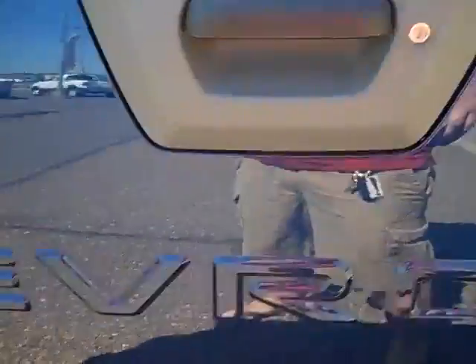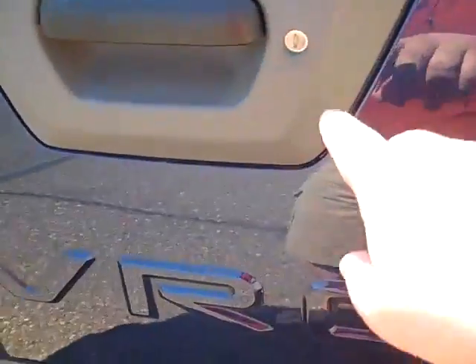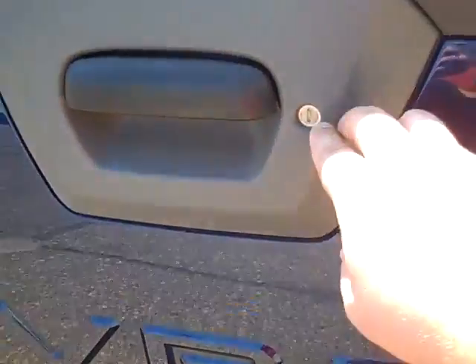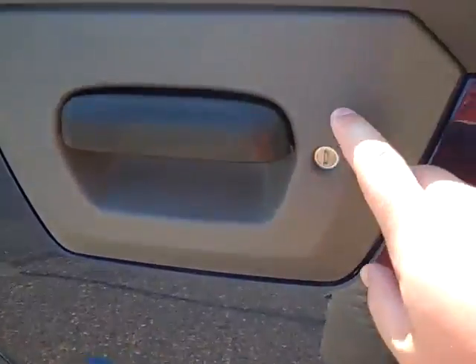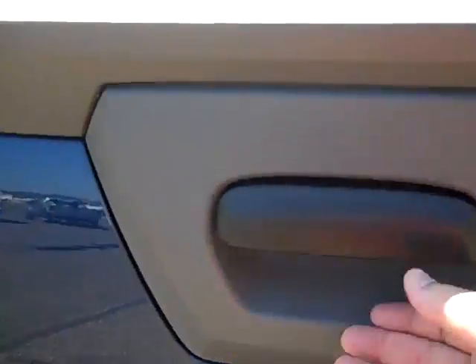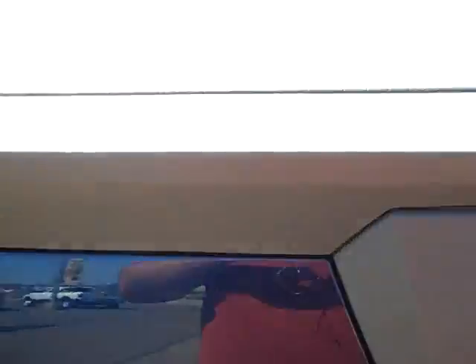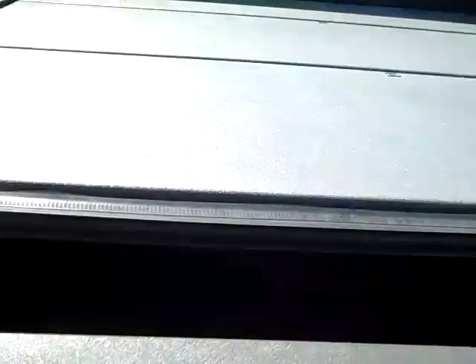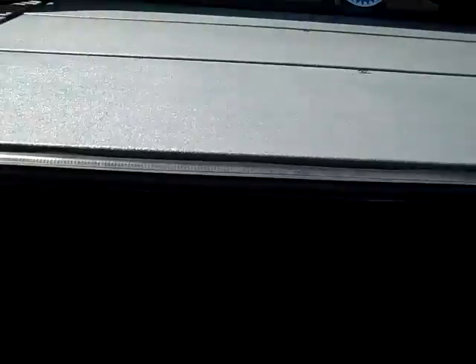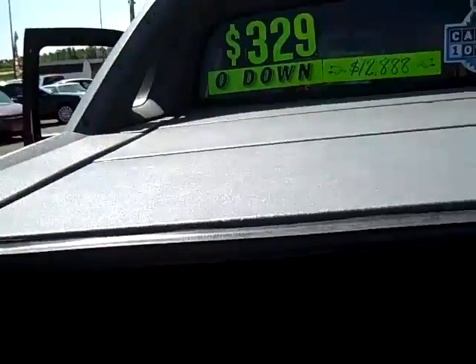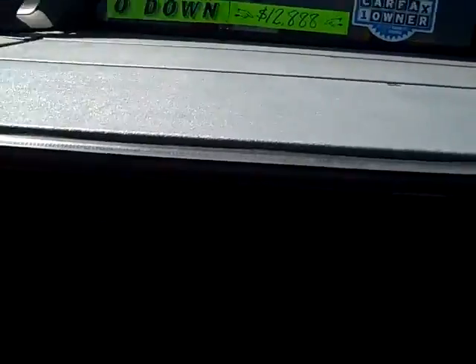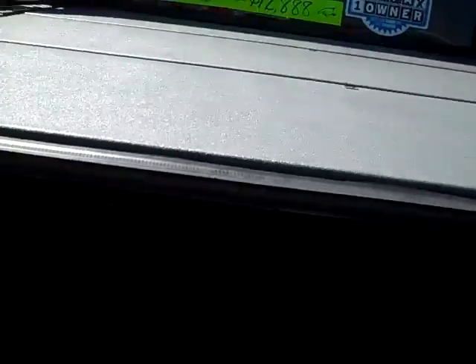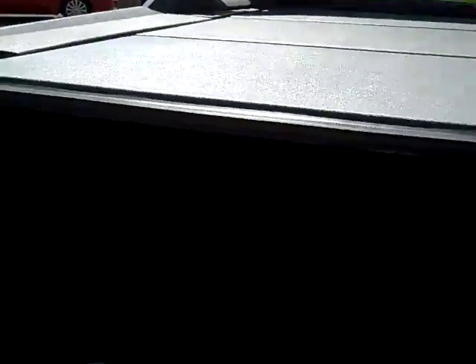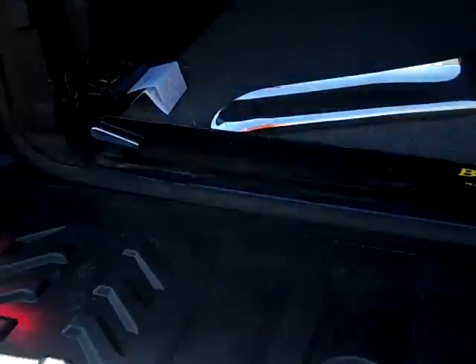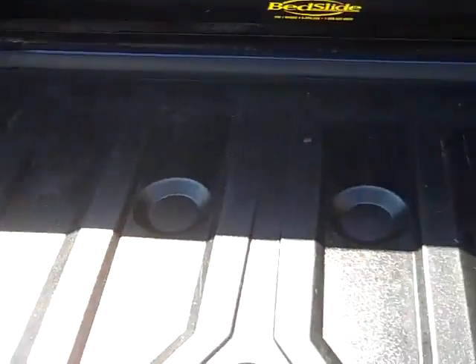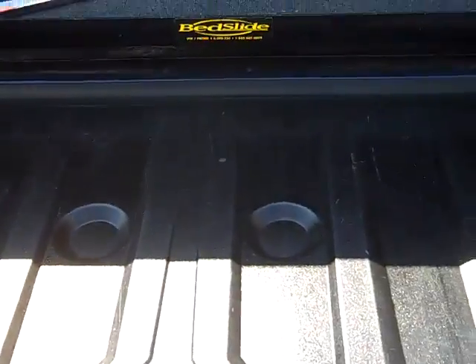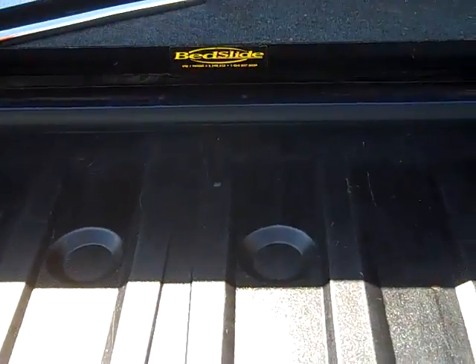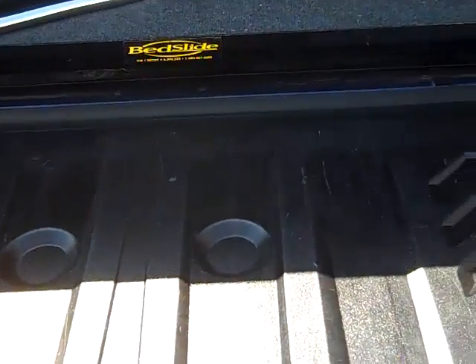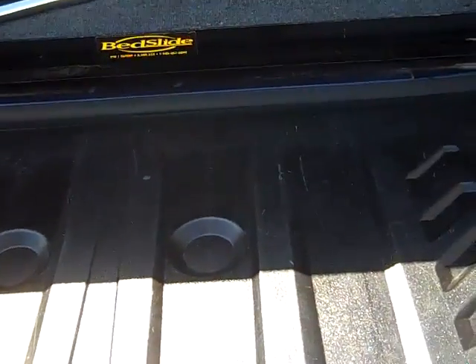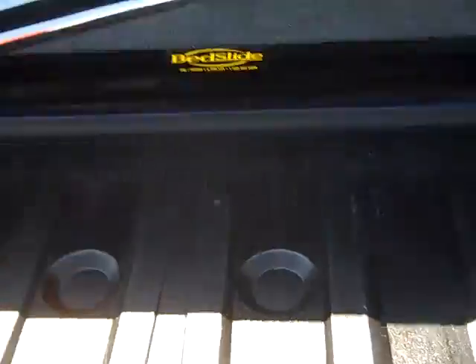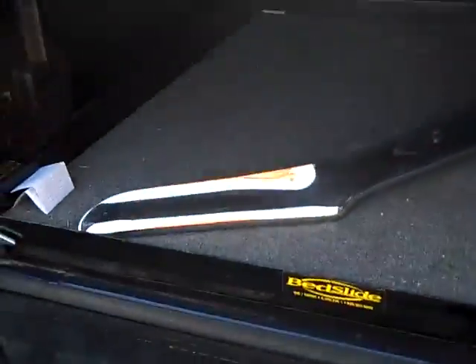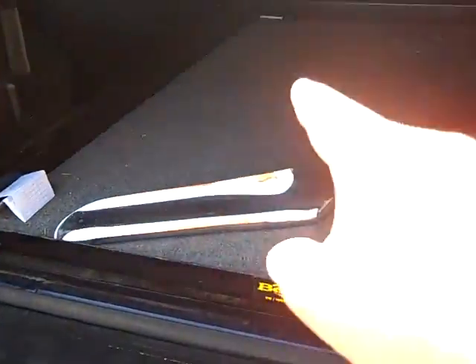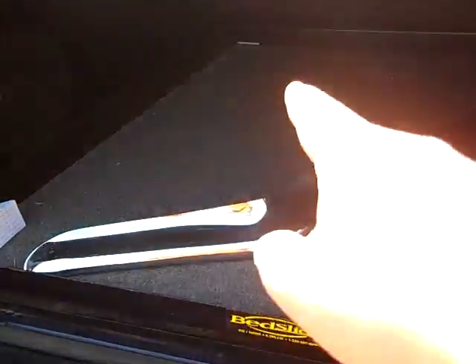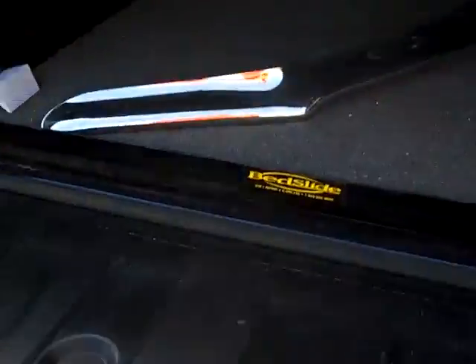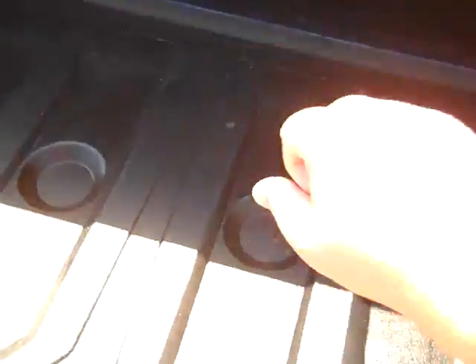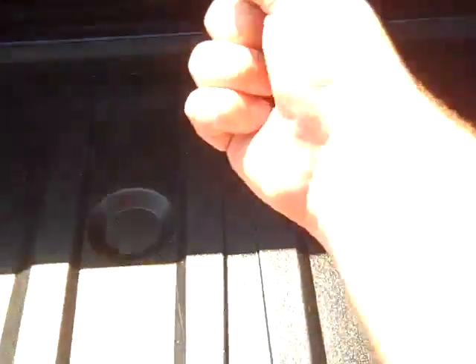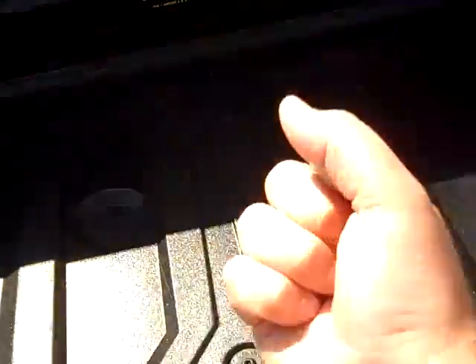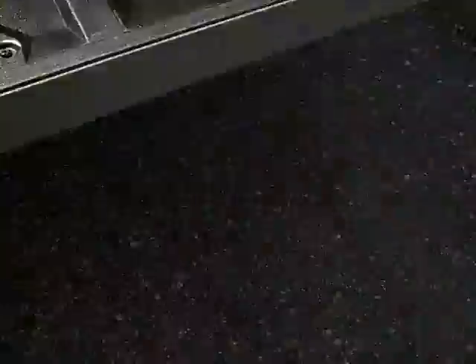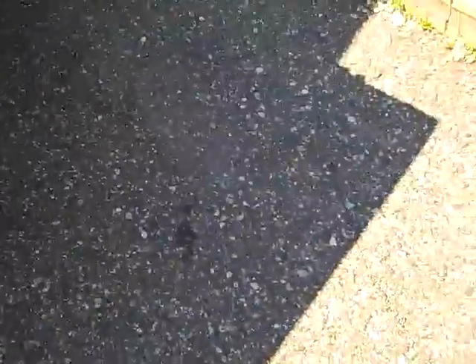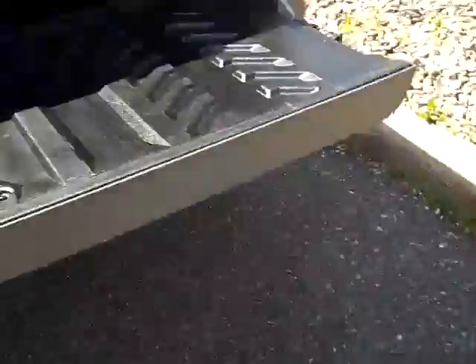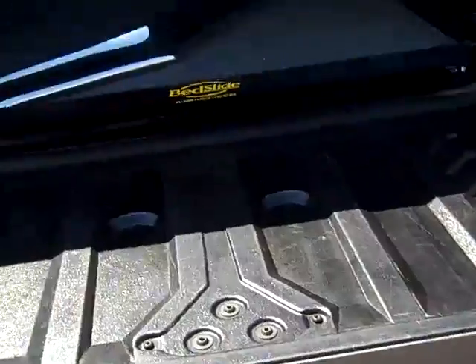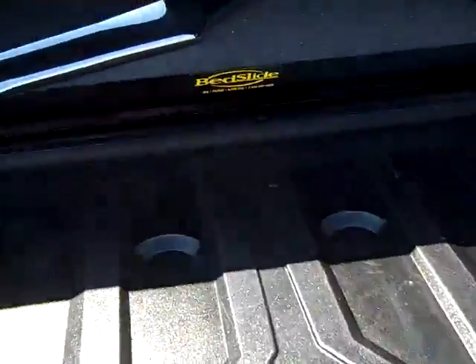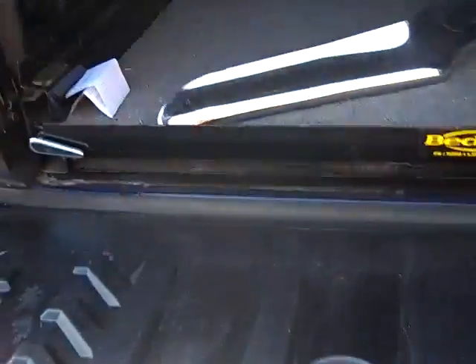You've got a locking rear tailgate, so anything in the back is secured. There's also a bed slide back here — if you put stuff all the way in the back corner, you just hit a button and it pulls all the way out, which is pretty nice.